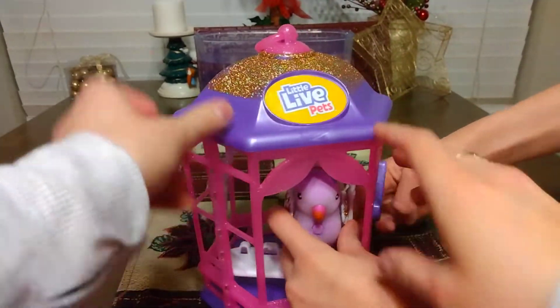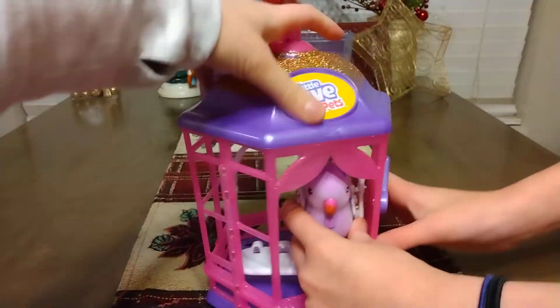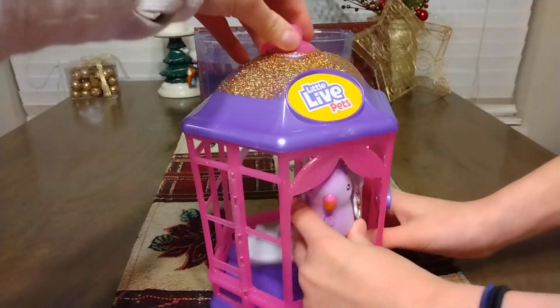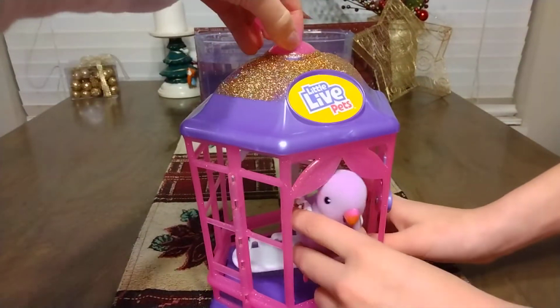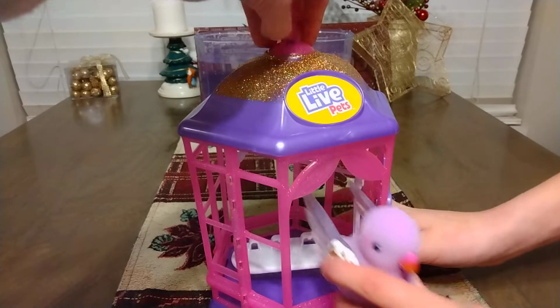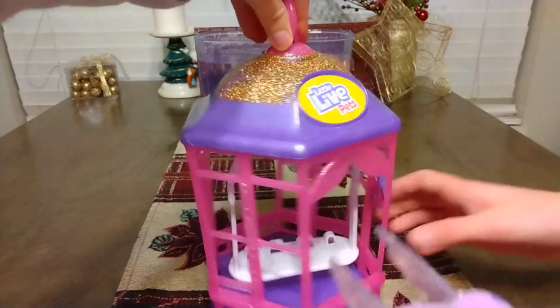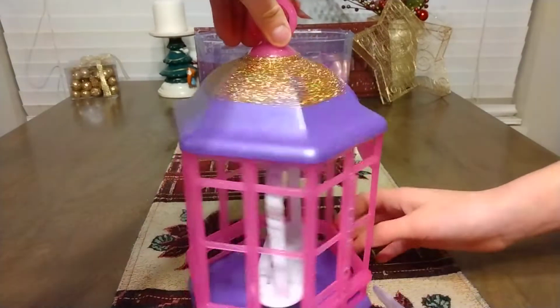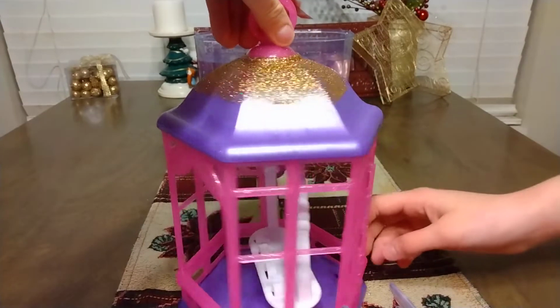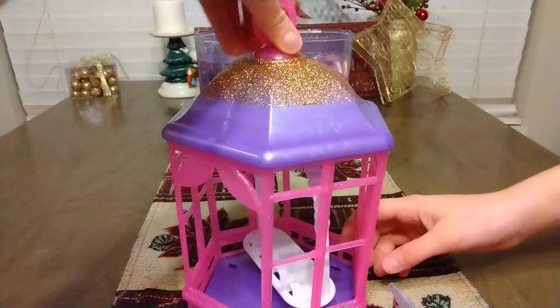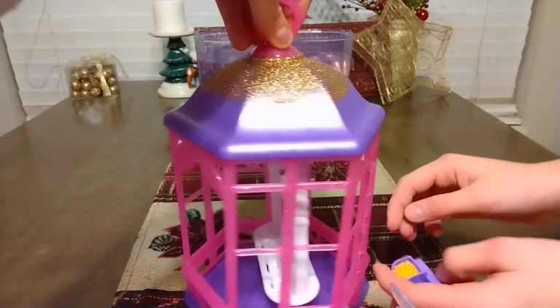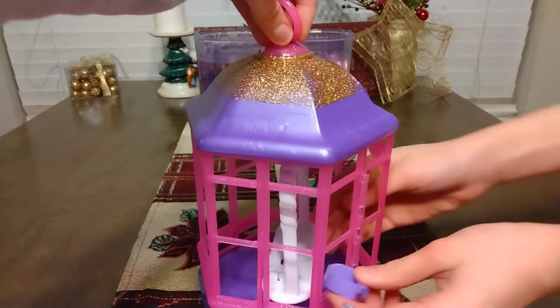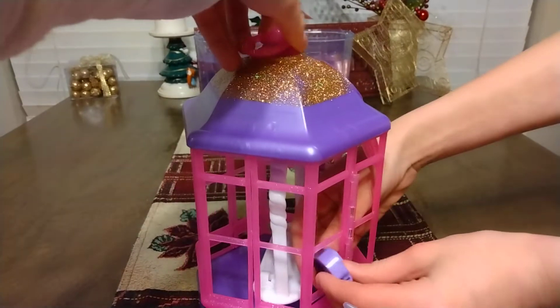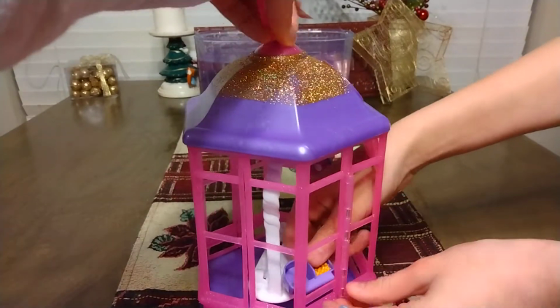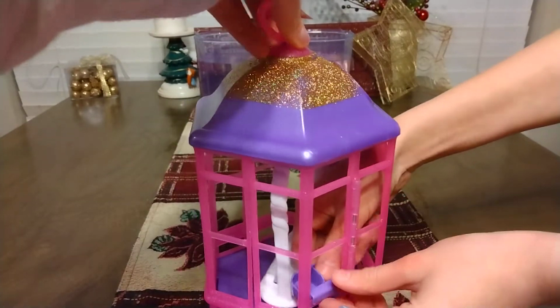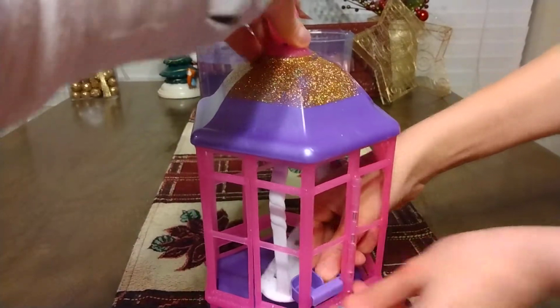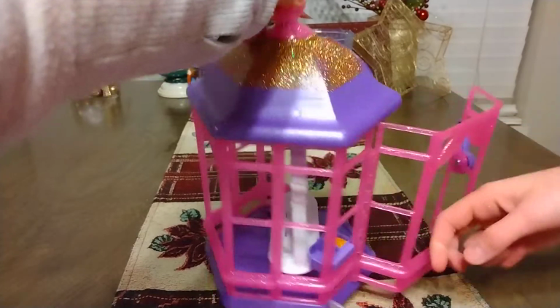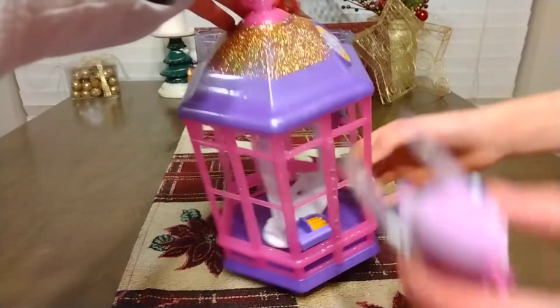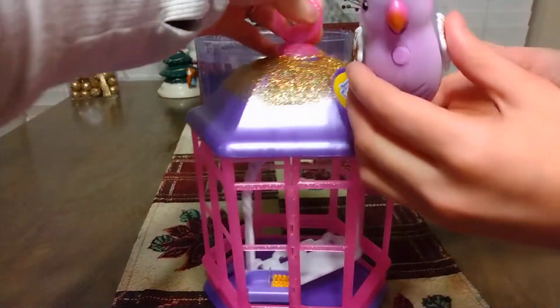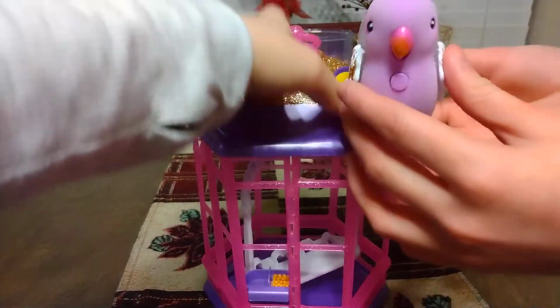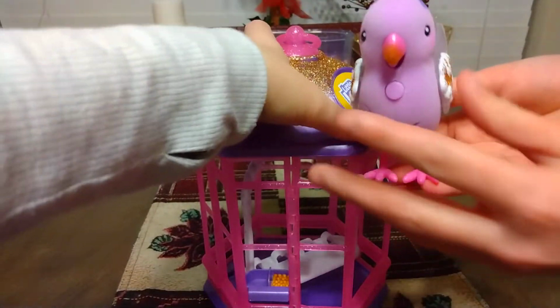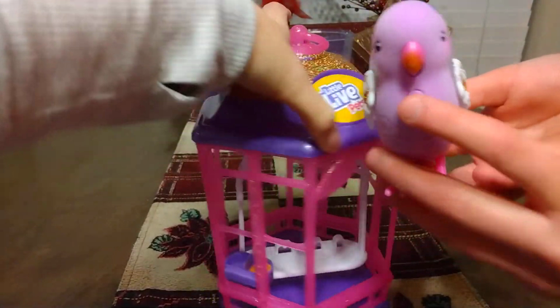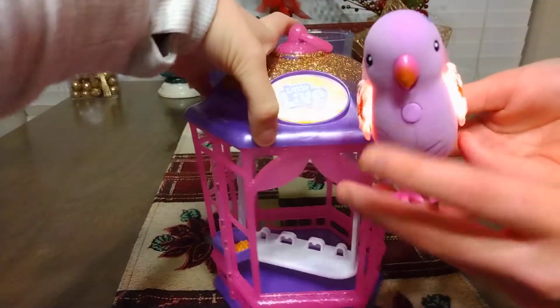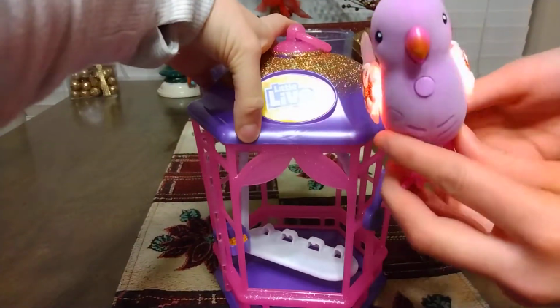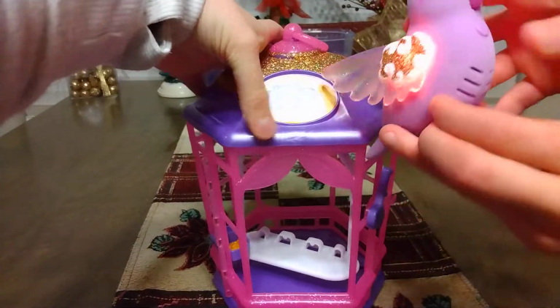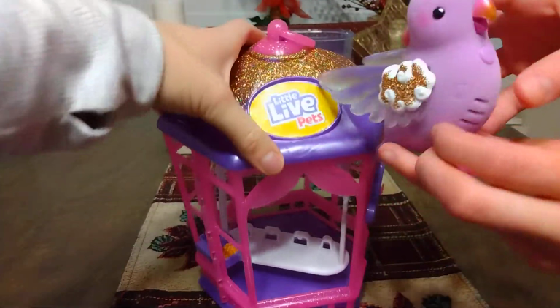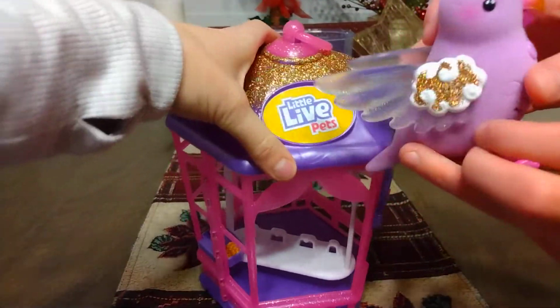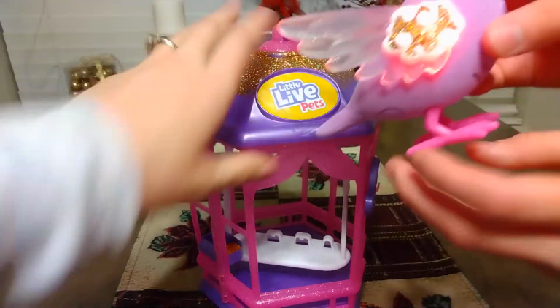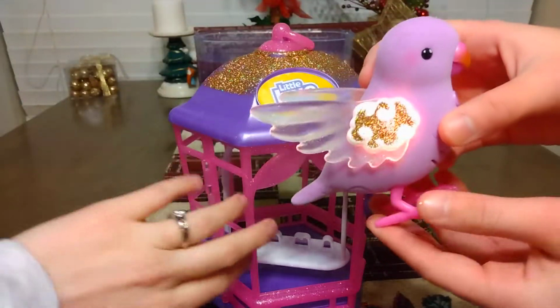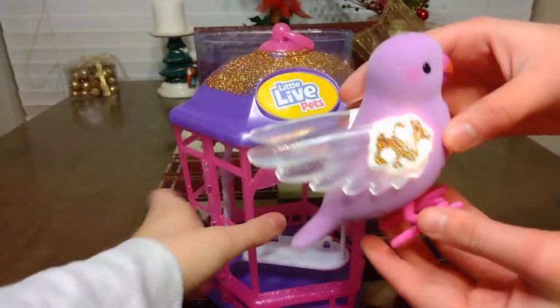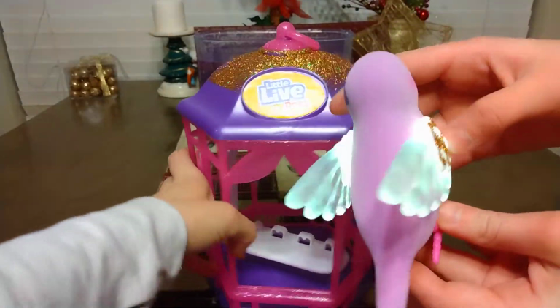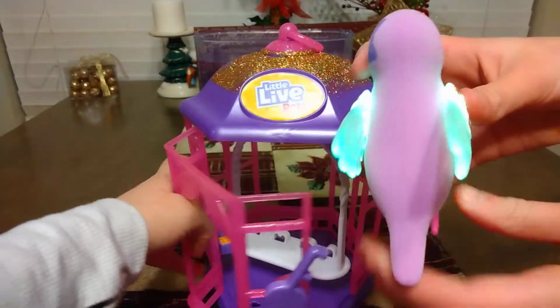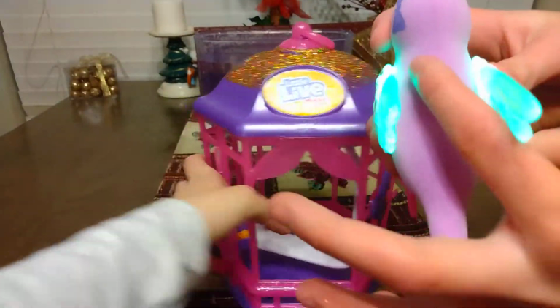Looking online, I could only find this set on Amazon for around $50. You can buy a different bird for around $15, but I think it's in a smaller cage — it's not as pretty and cute as this one, and this one has sparkles on it.